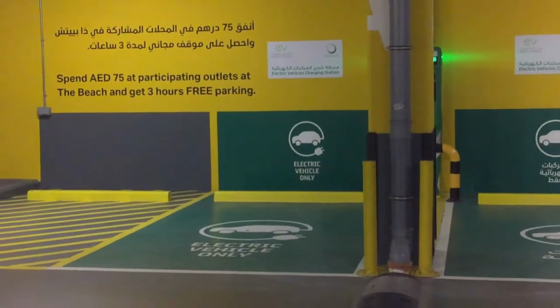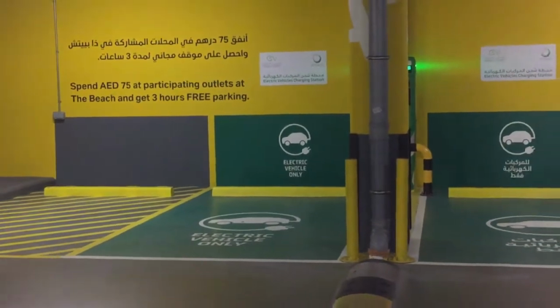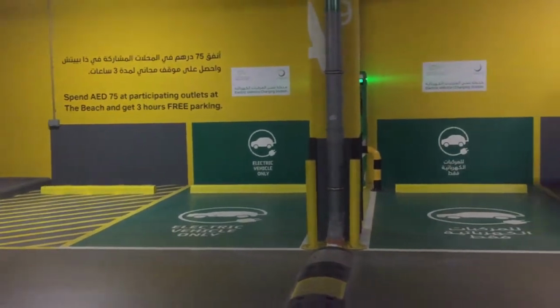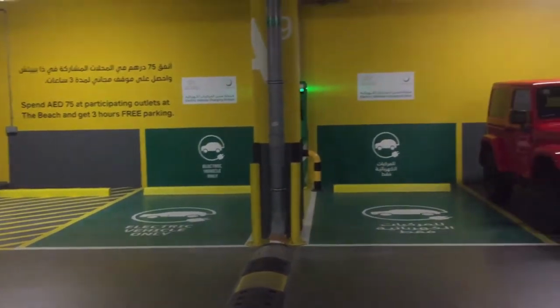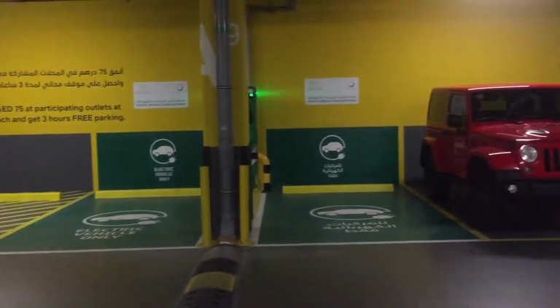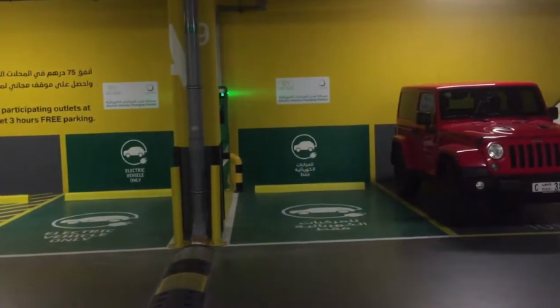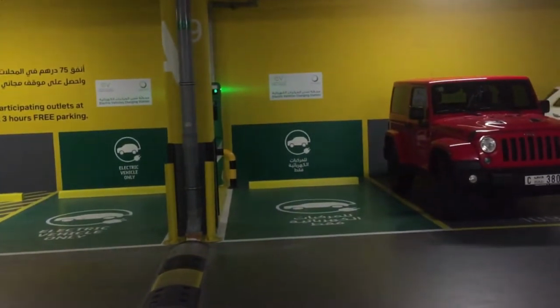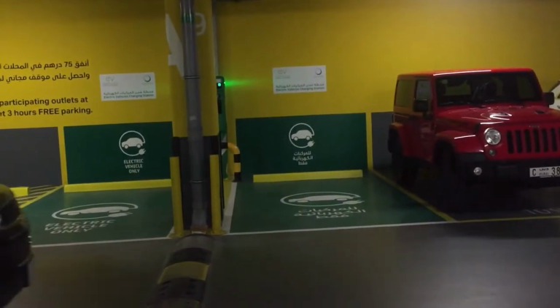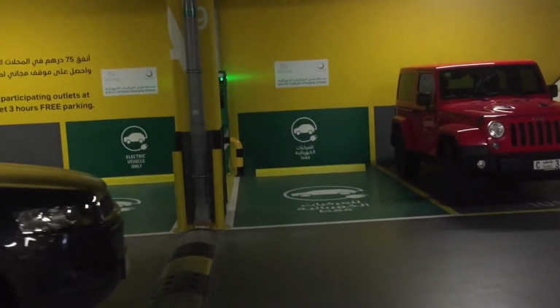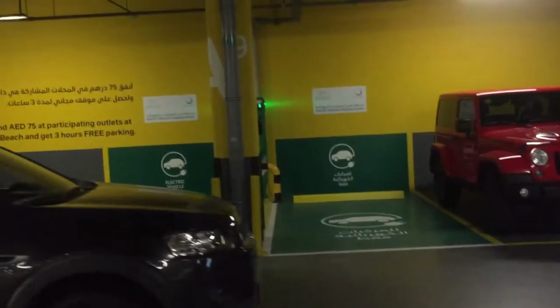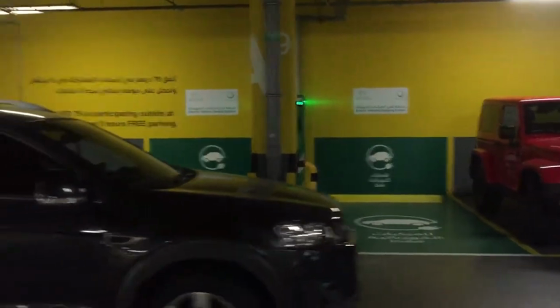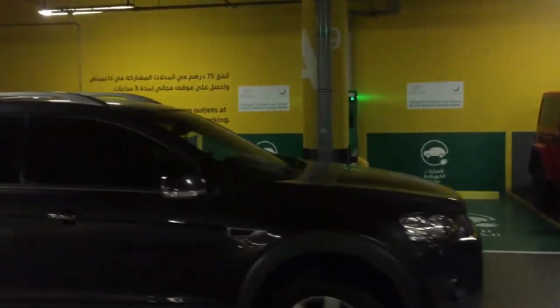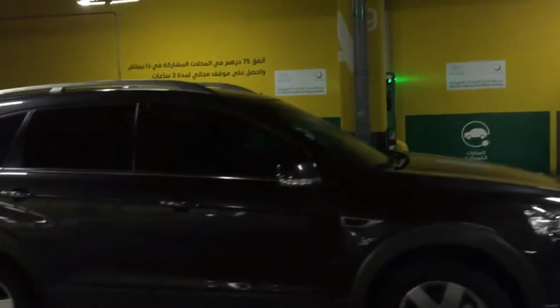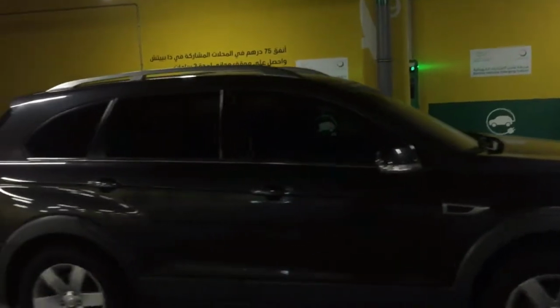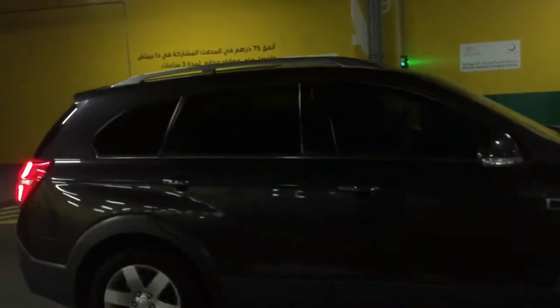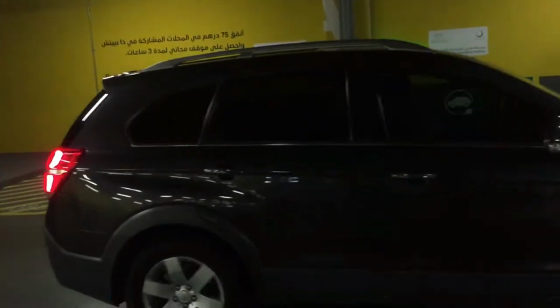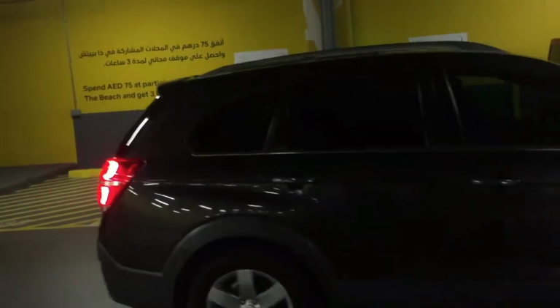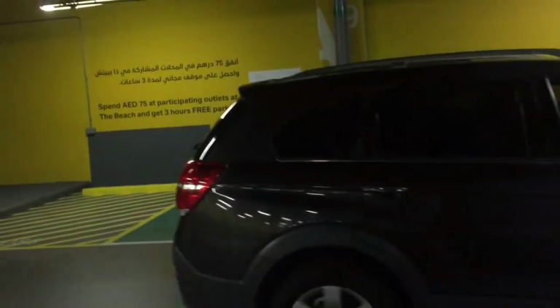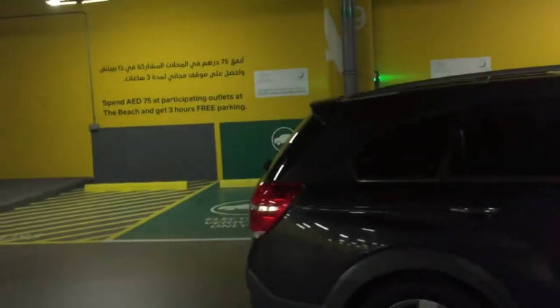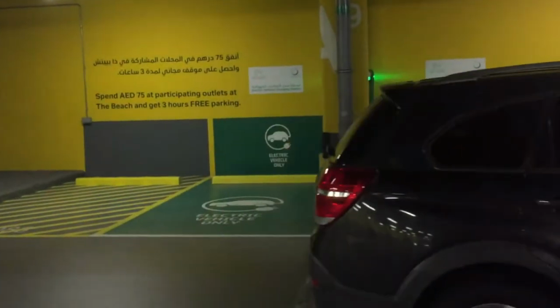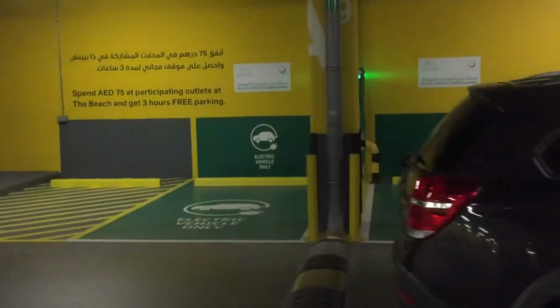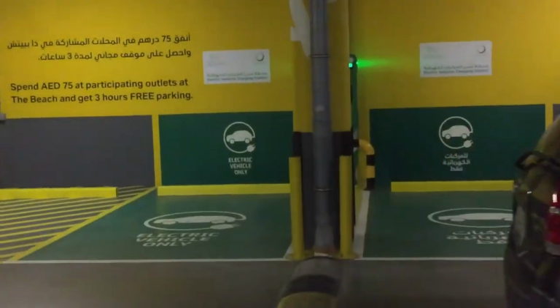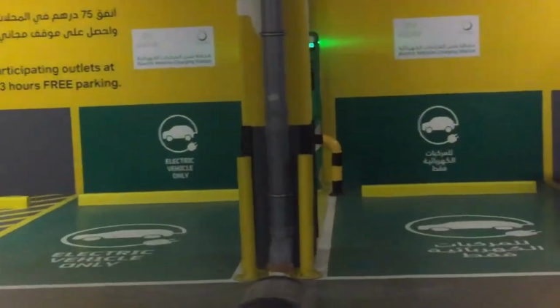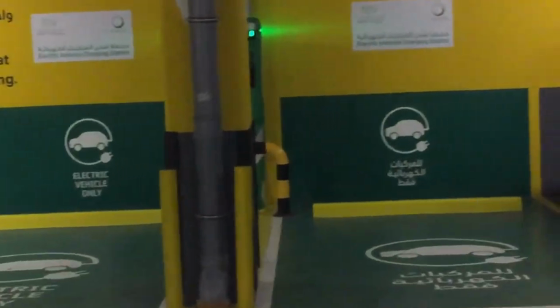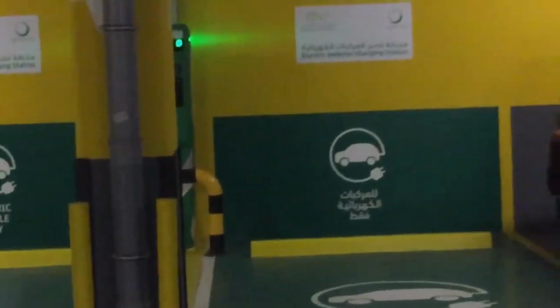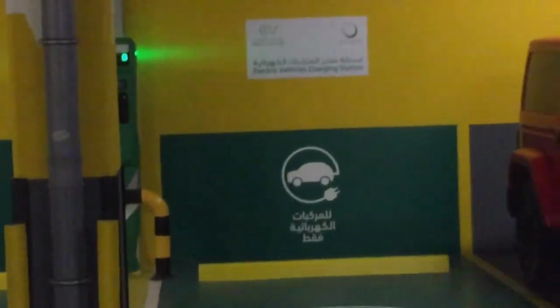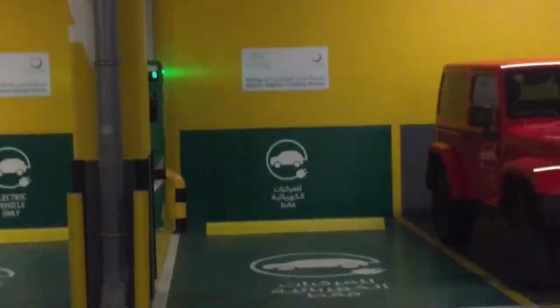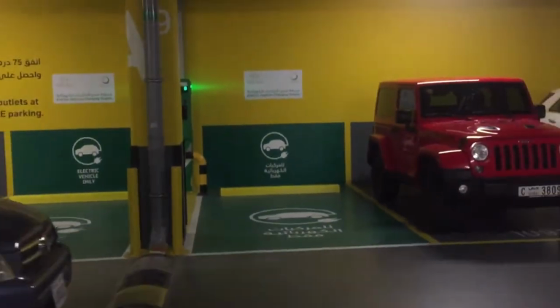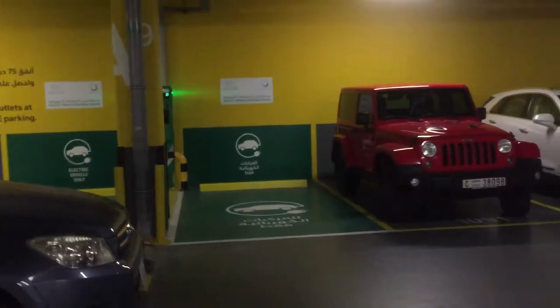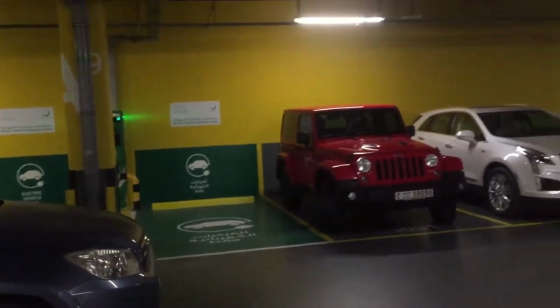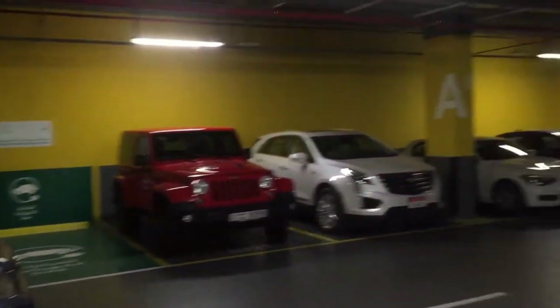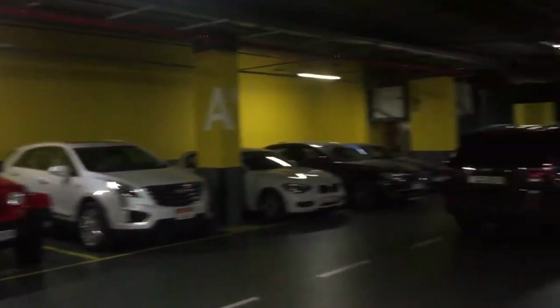Electrical parking only — I'm going for Tesla, especially for Tesla or any electric car.